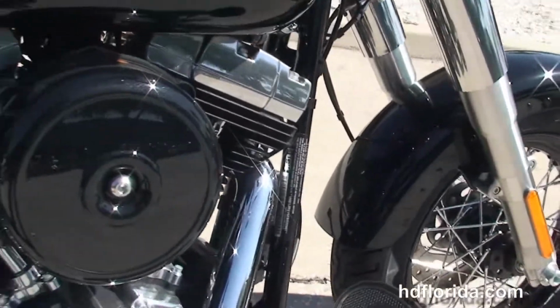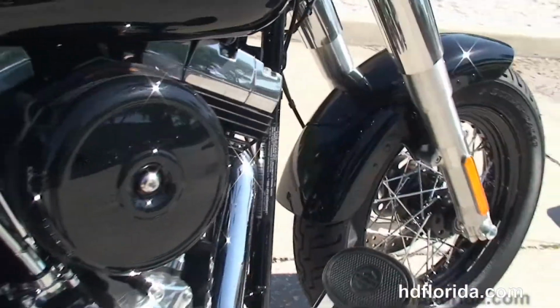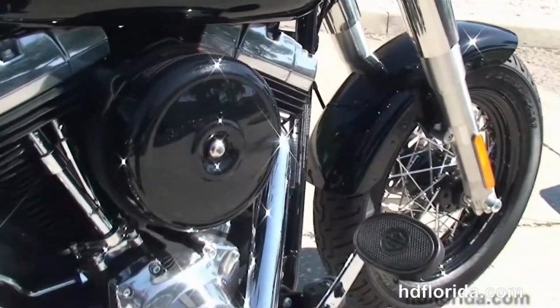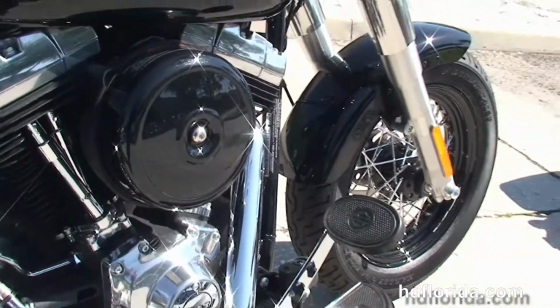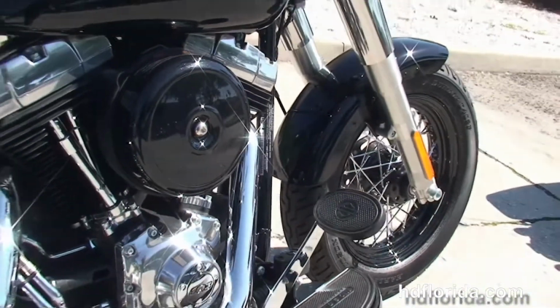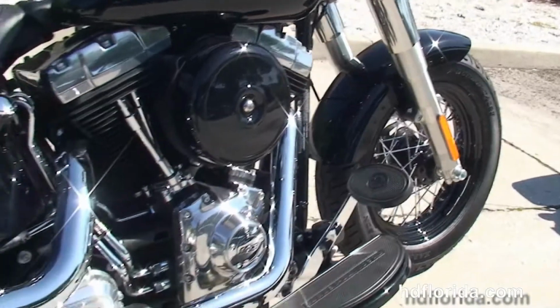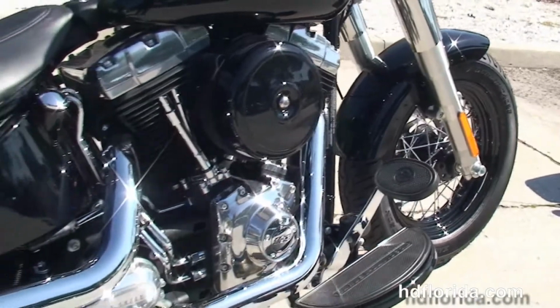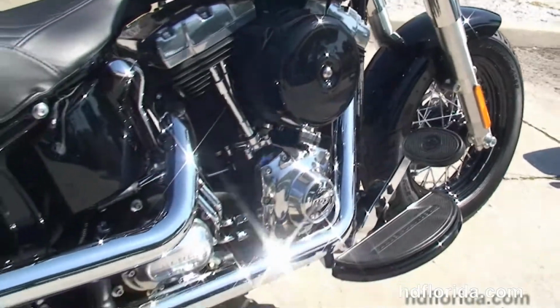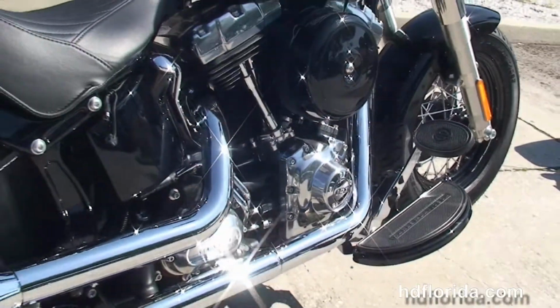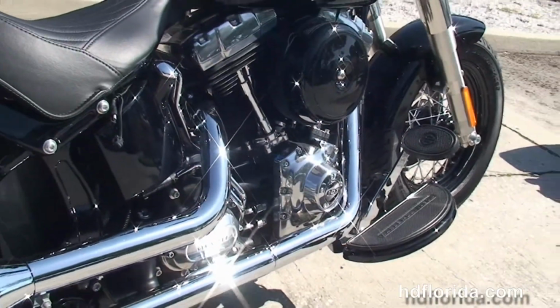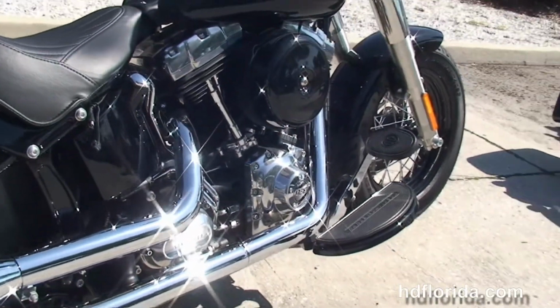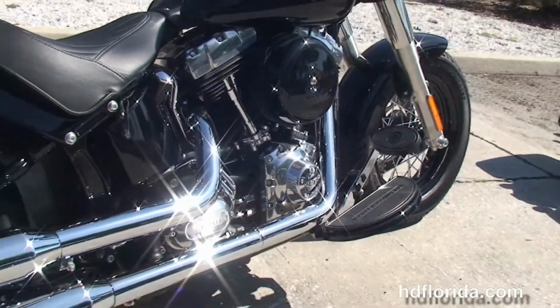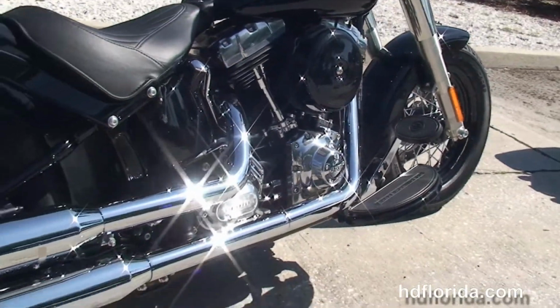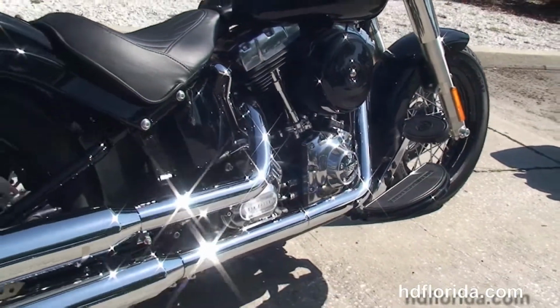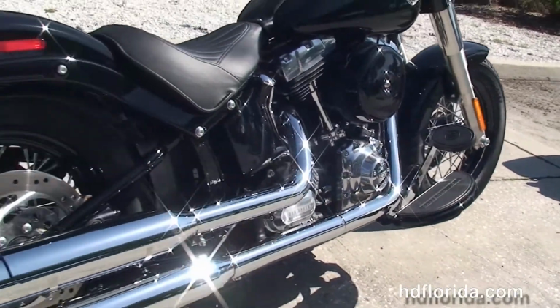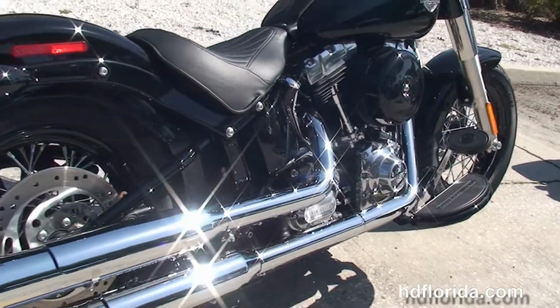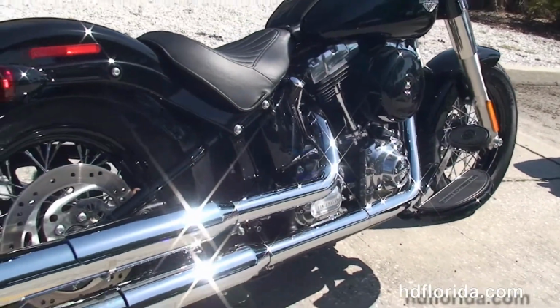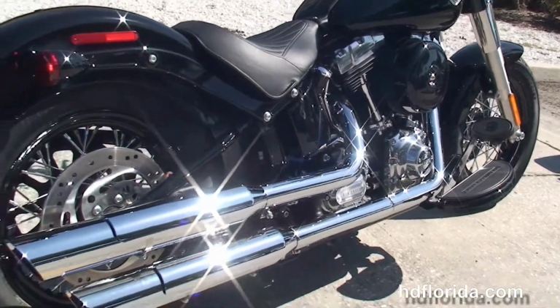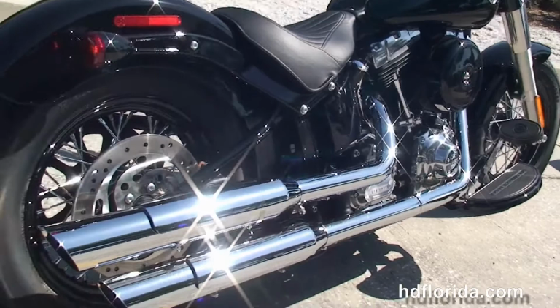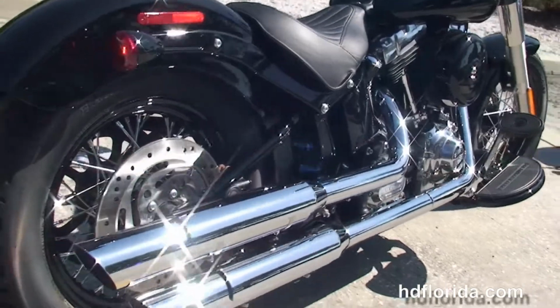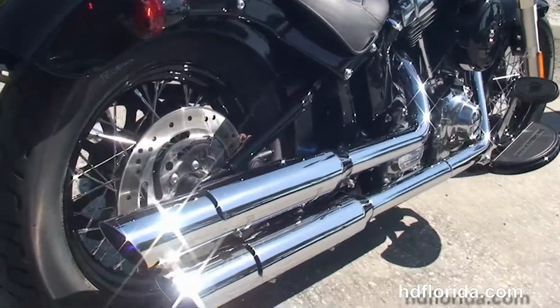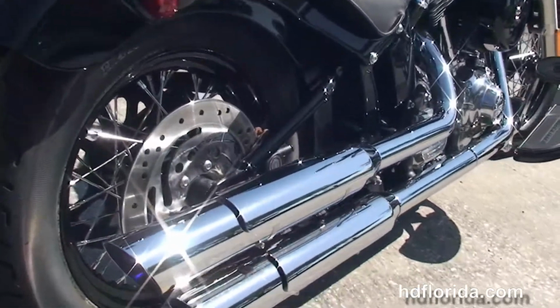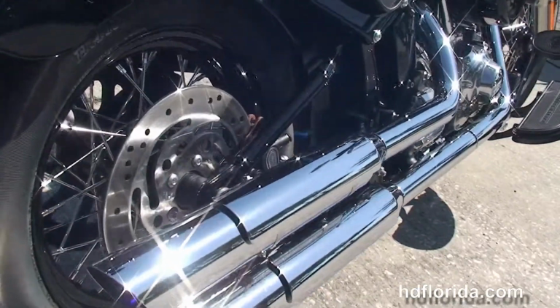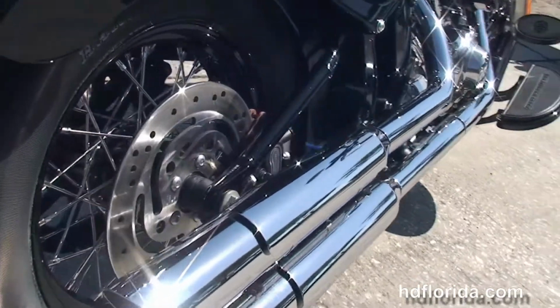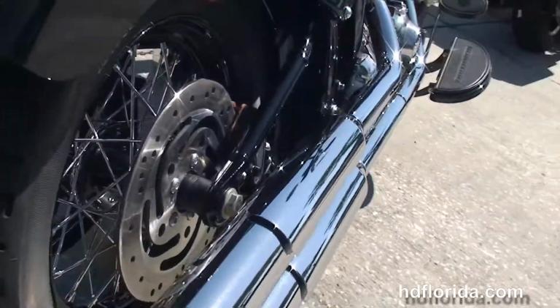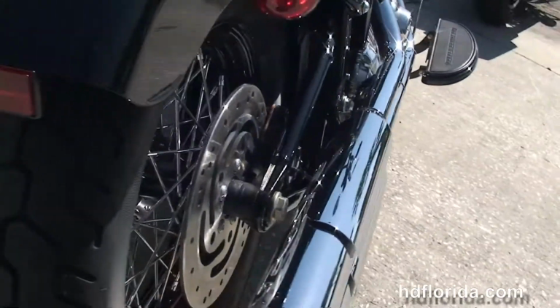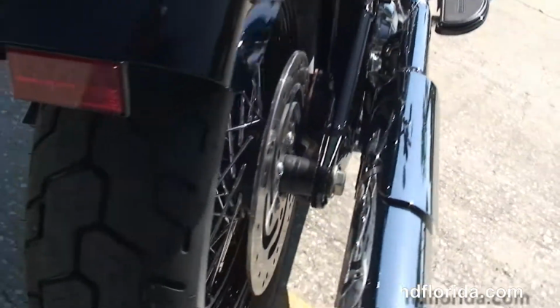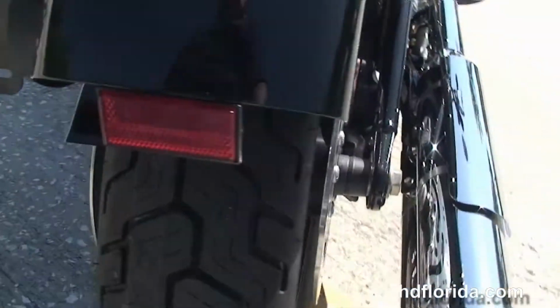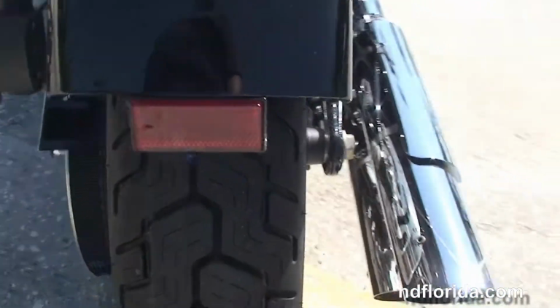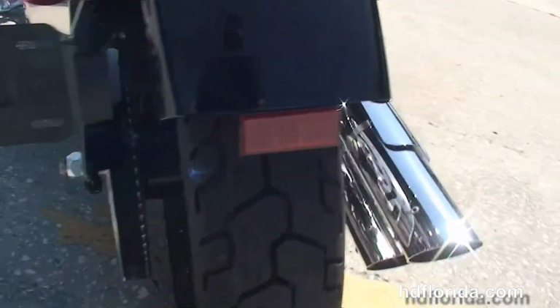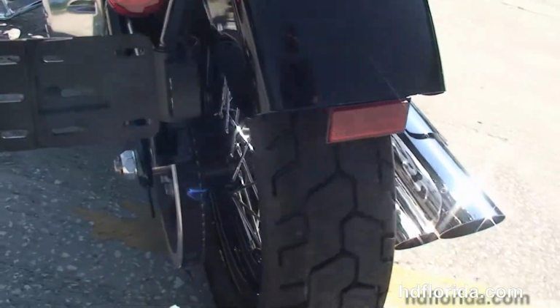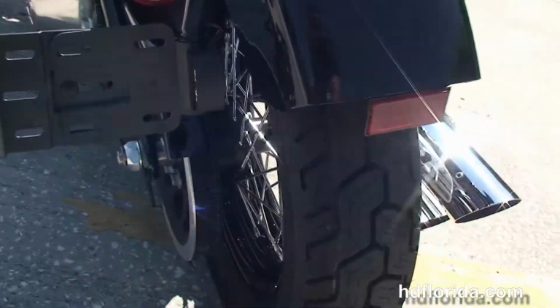It has the counter balanced 103 cubic inch twin cam engine with the black round 8 inch air cleaner, chrome over and under exhaust, and the slim 144mm rear tire.